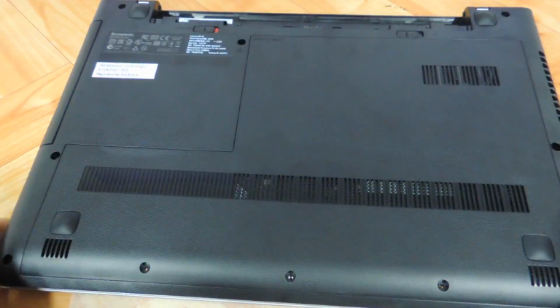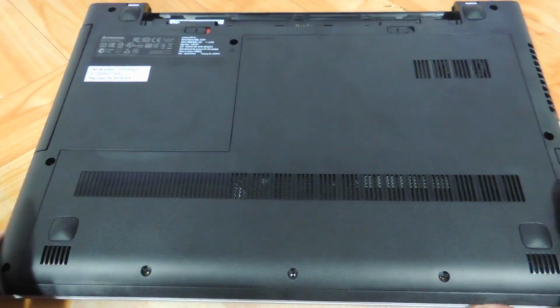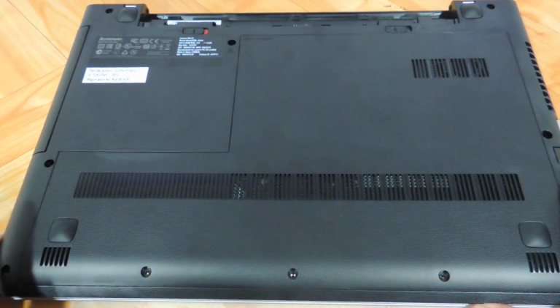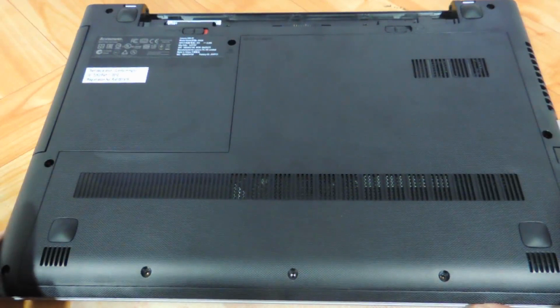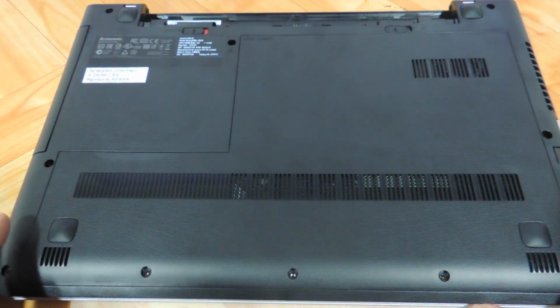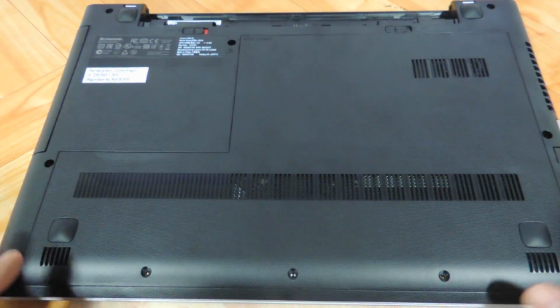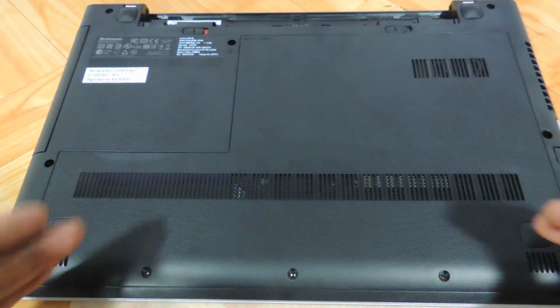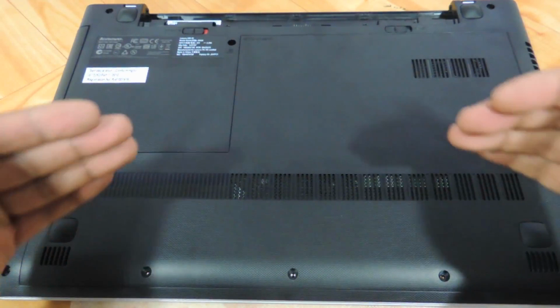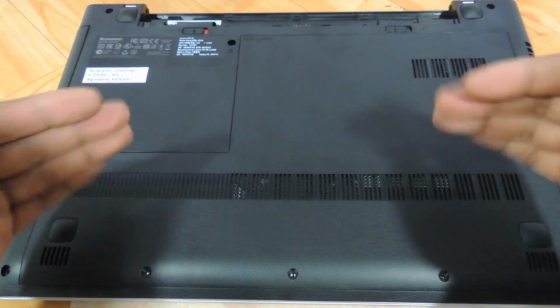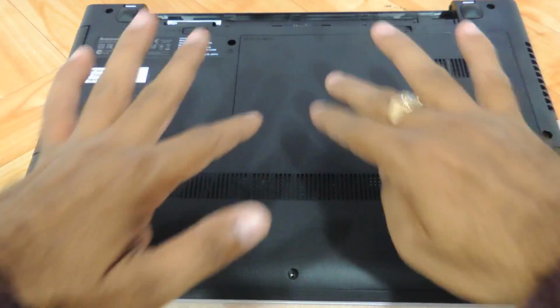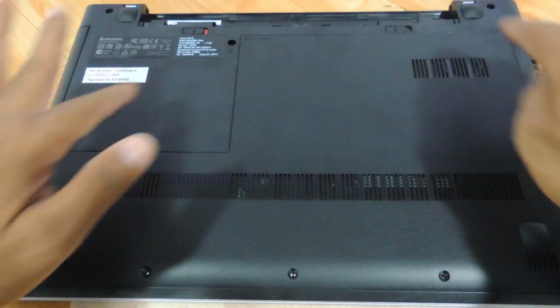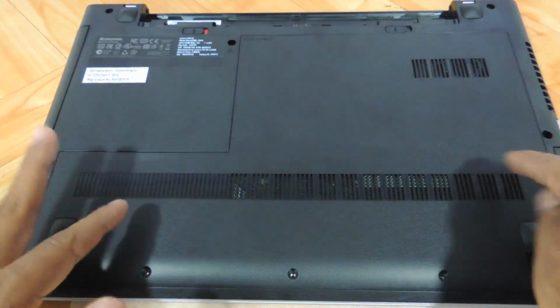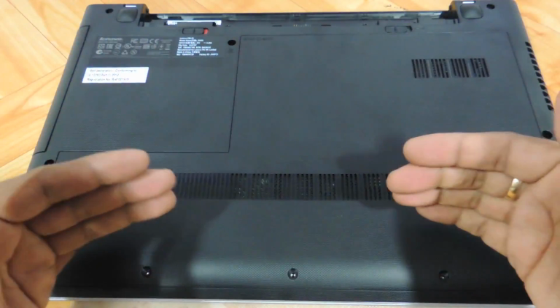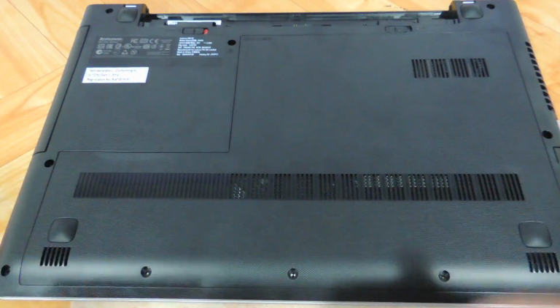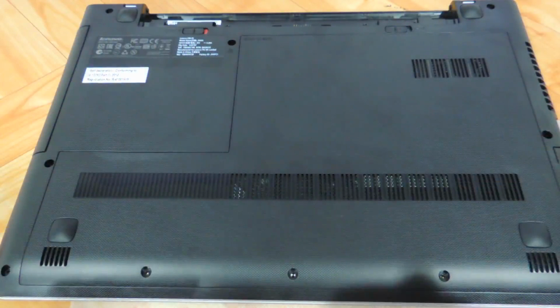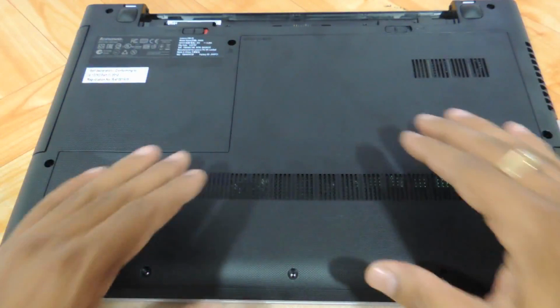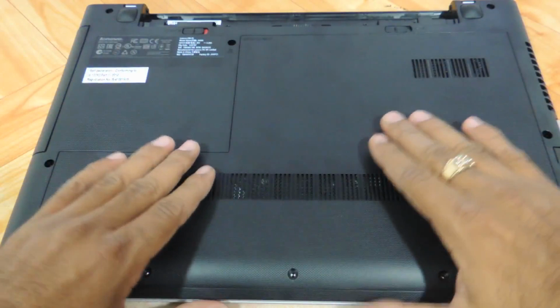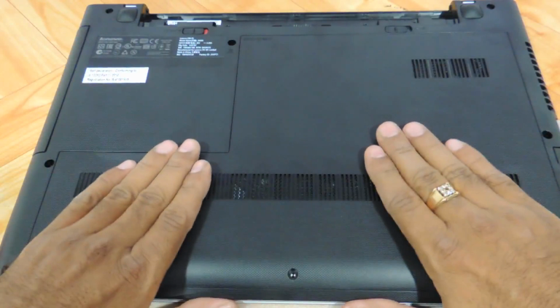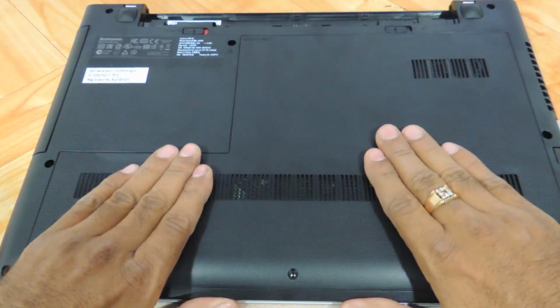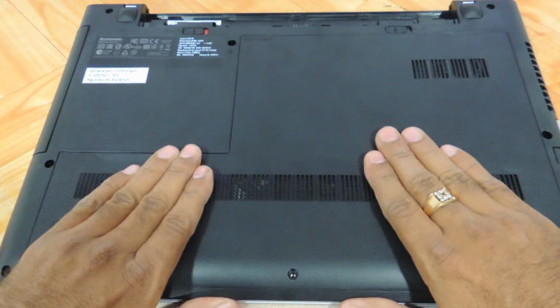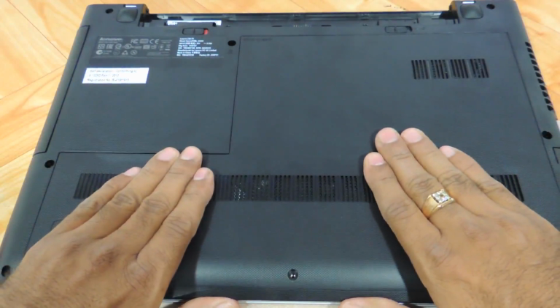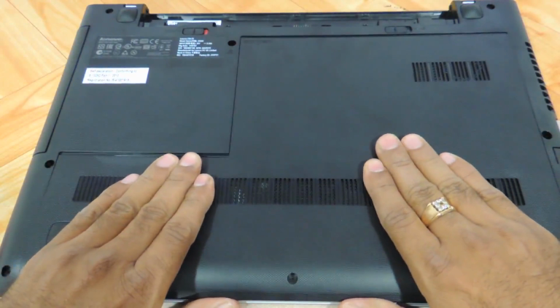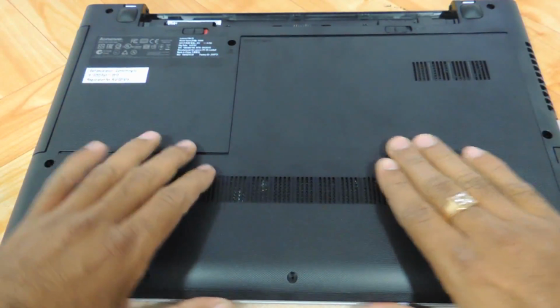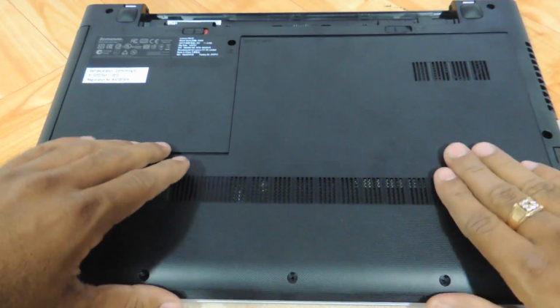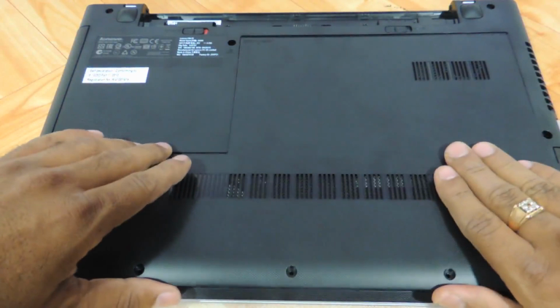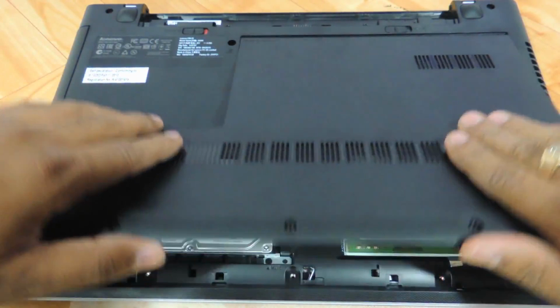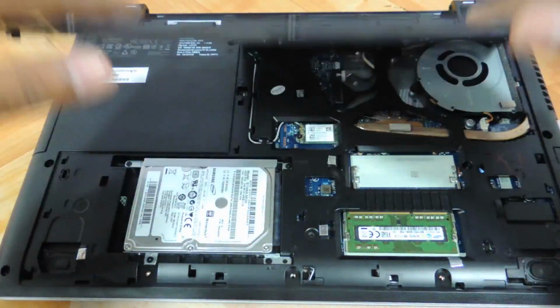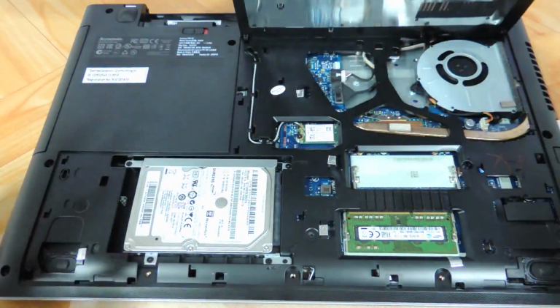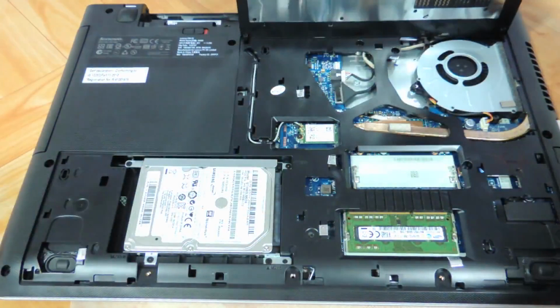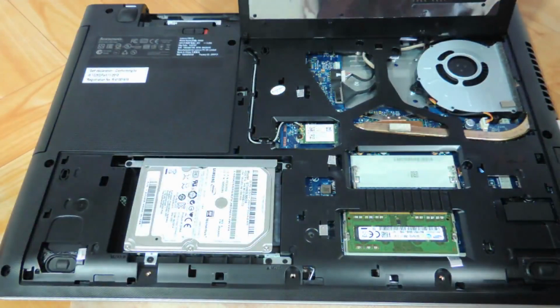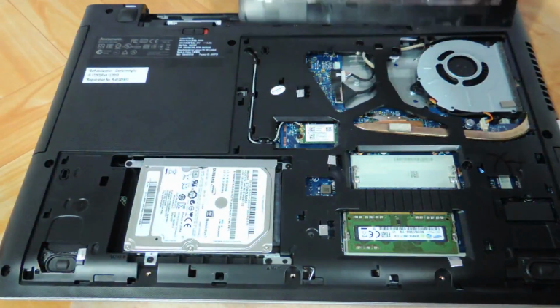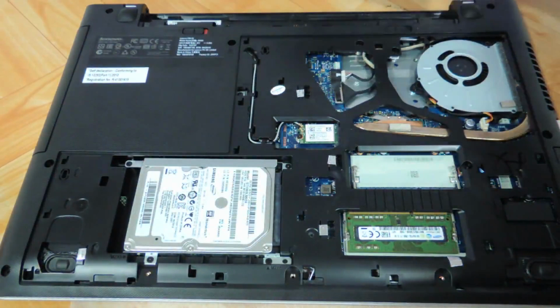After removing the screws, you need to push the entire lid towards yourself, and then you just need to pull it over like this.